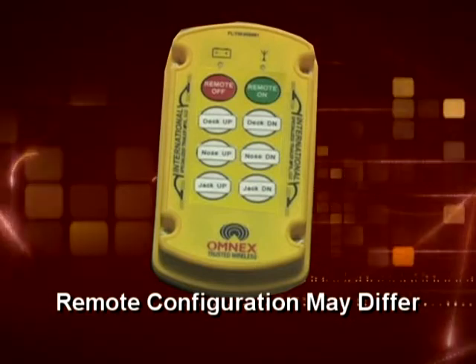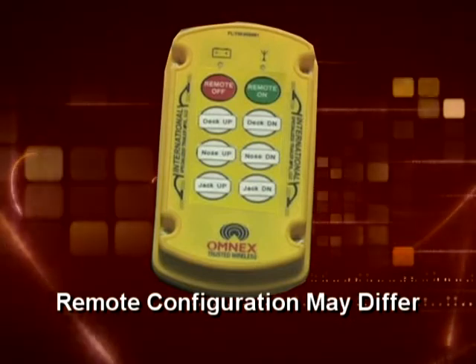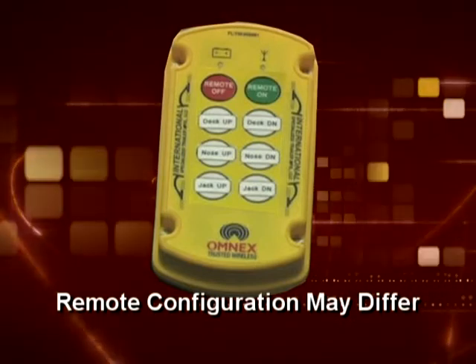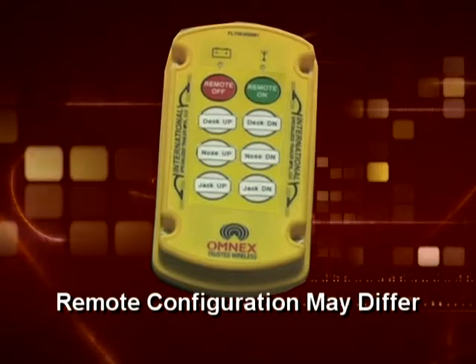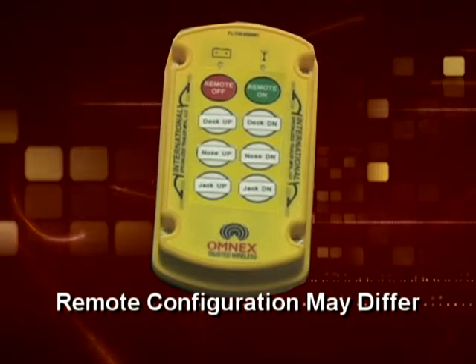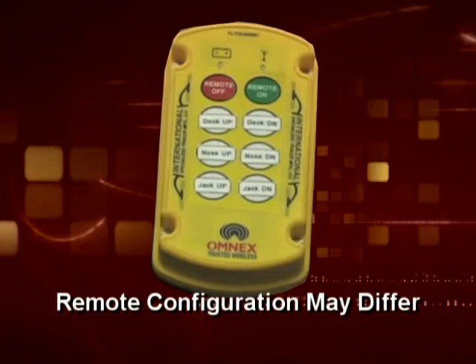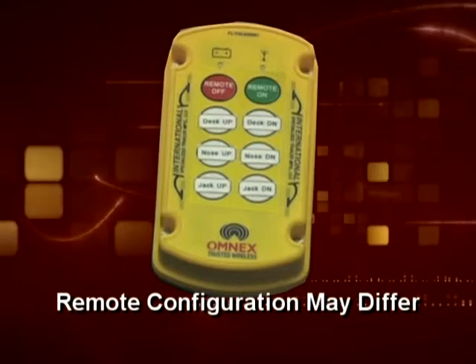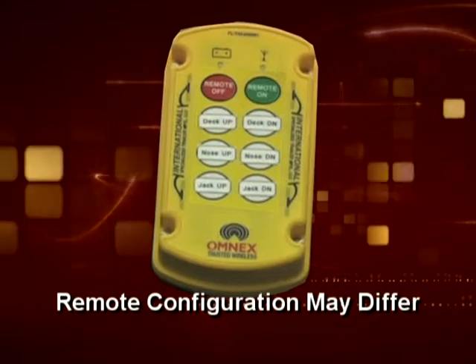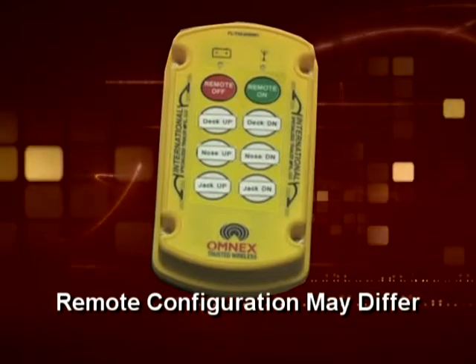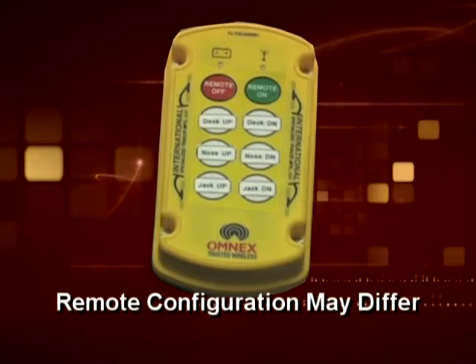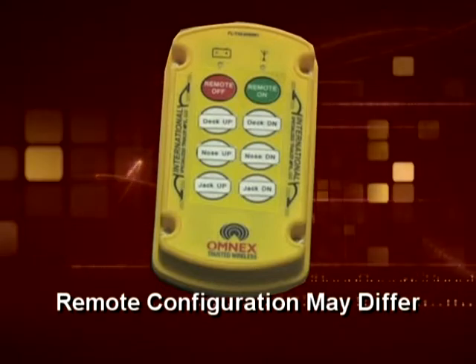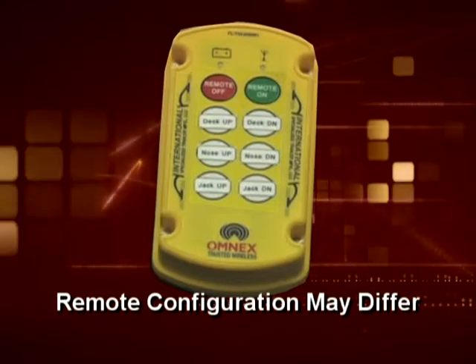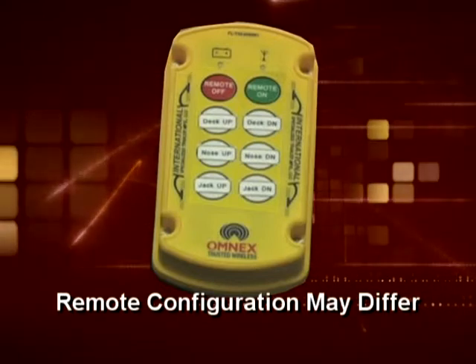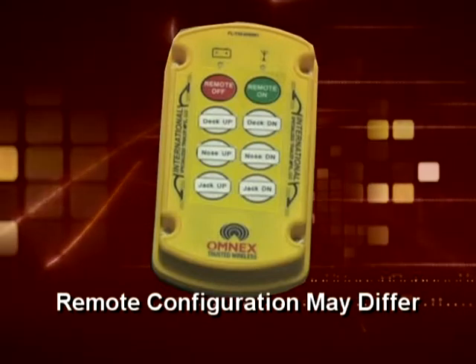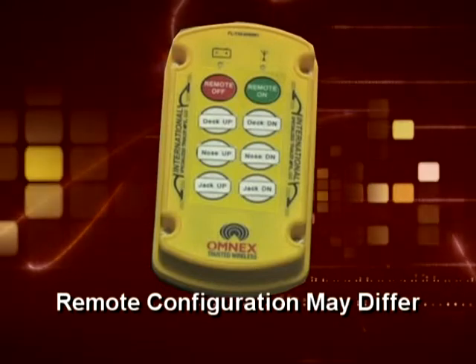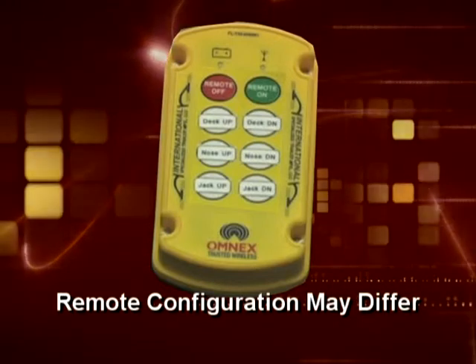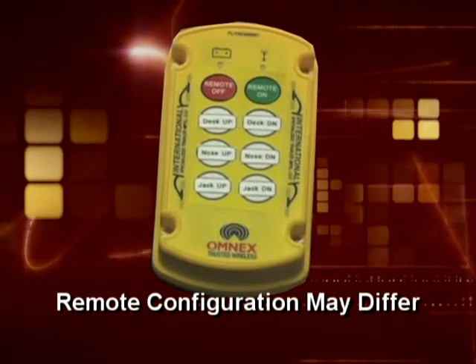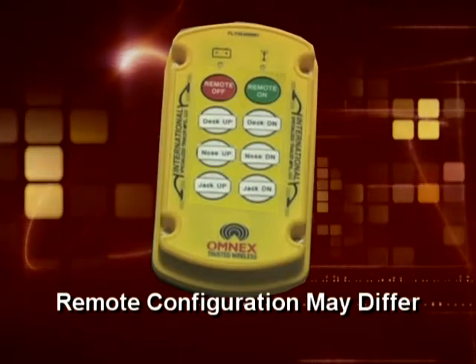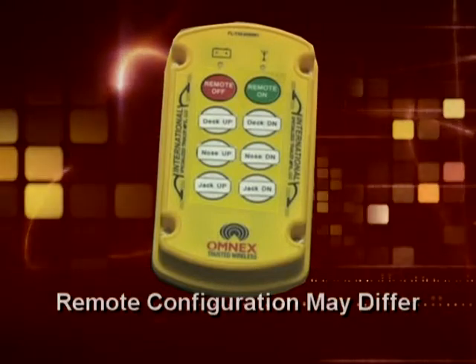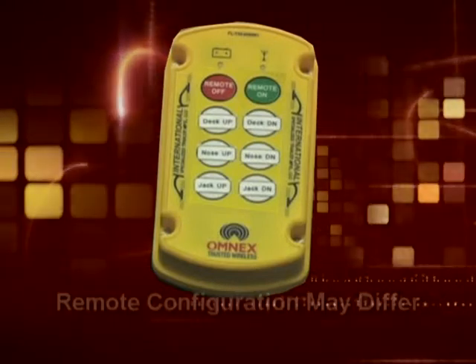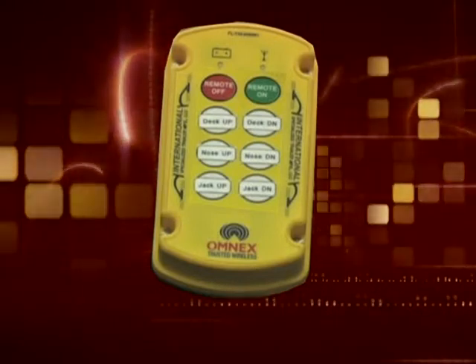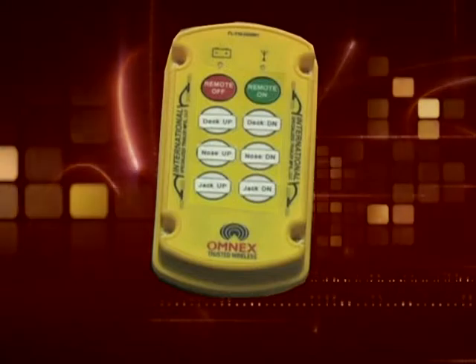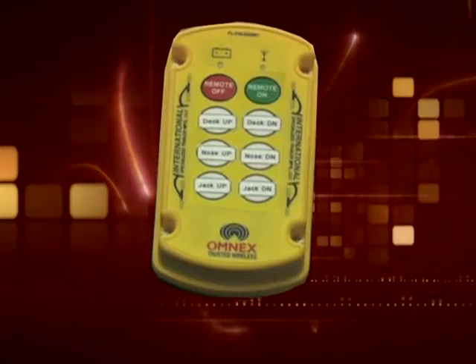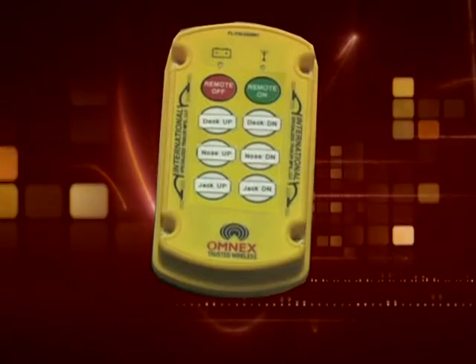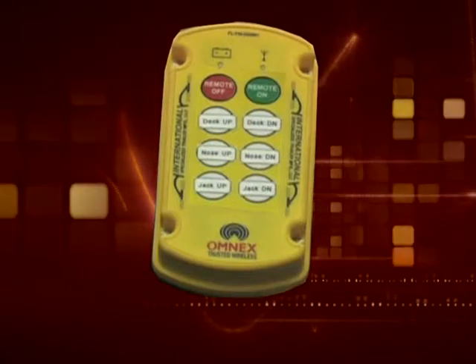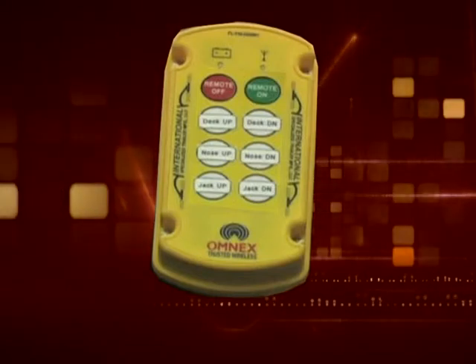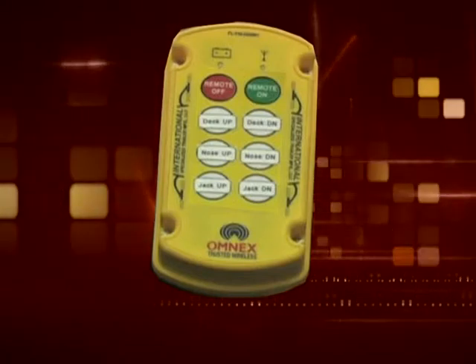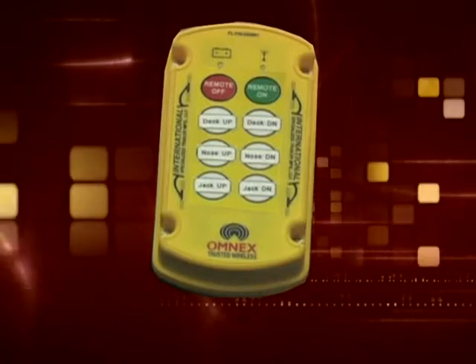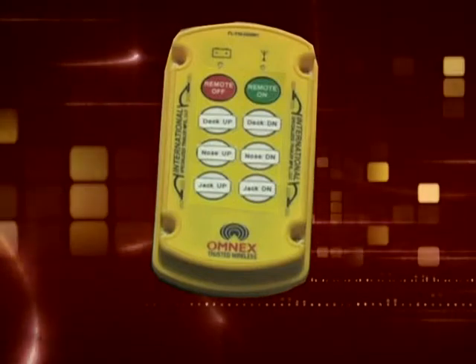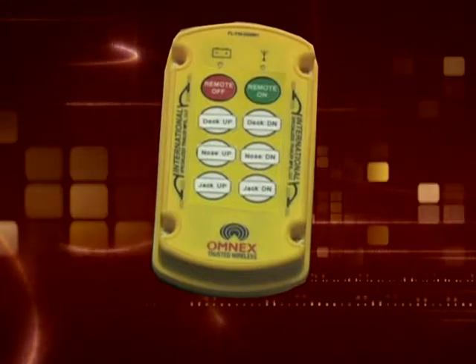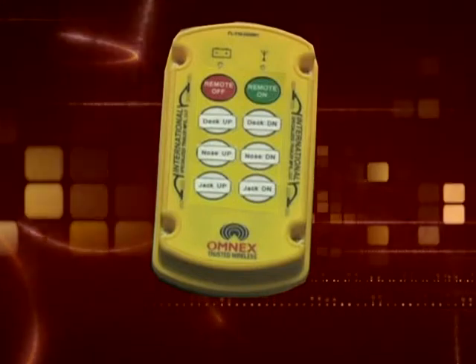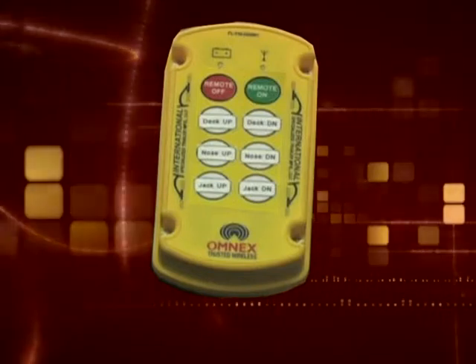The driver remote second row: neck raise and lower, nose up and nose down. The bottom row is the swing jacks raise and lower.